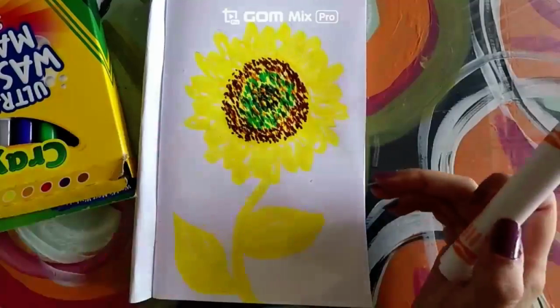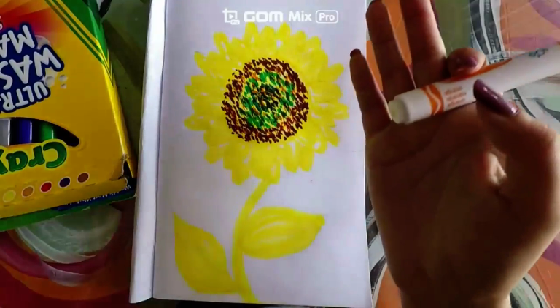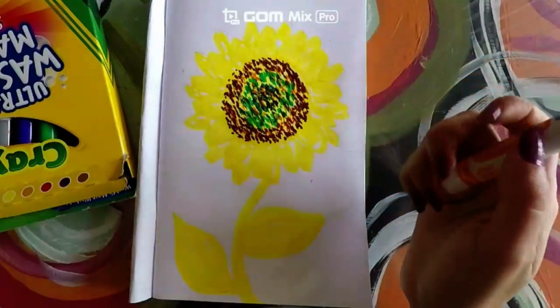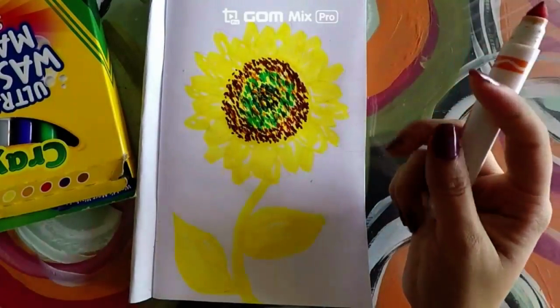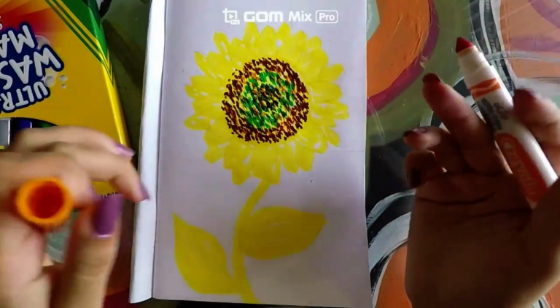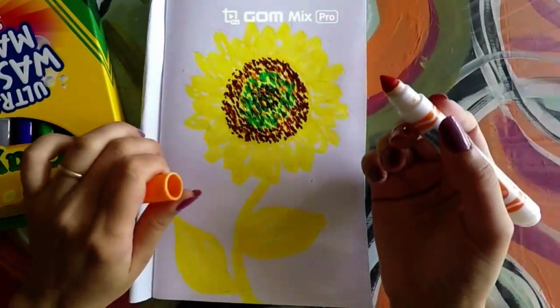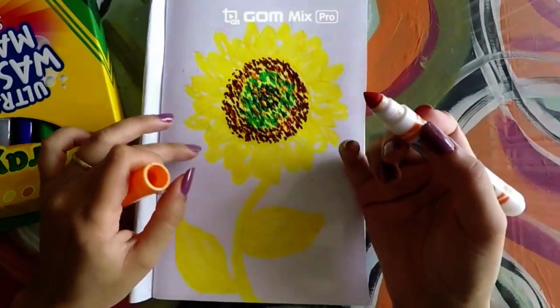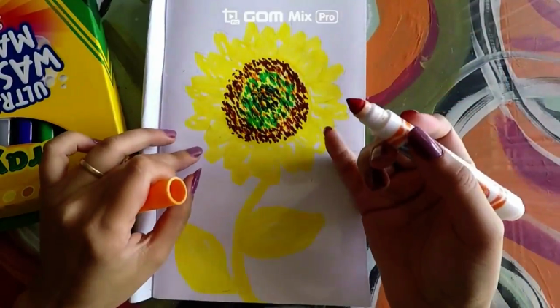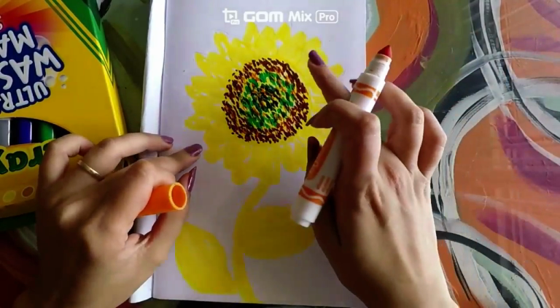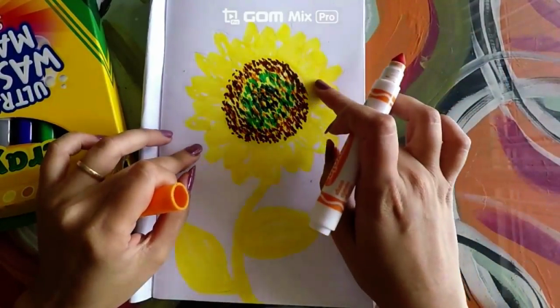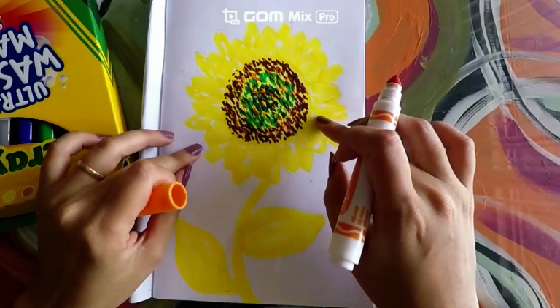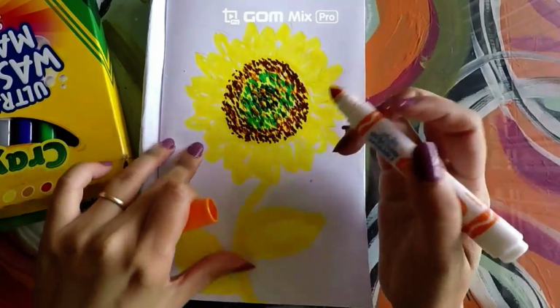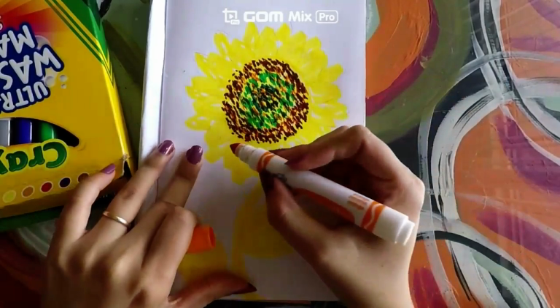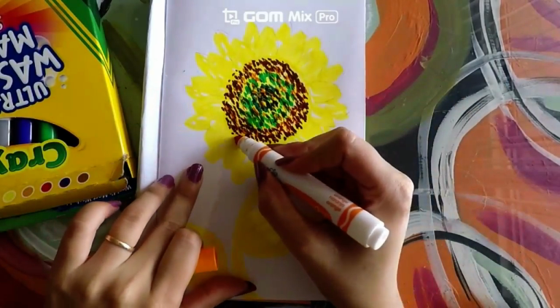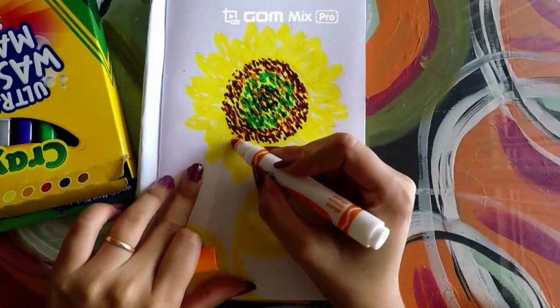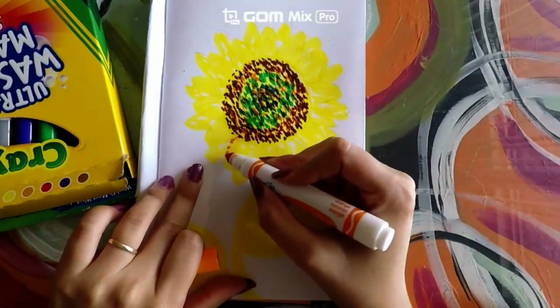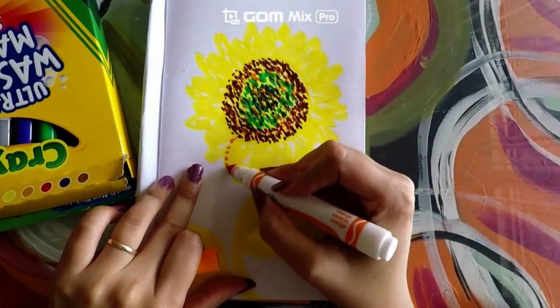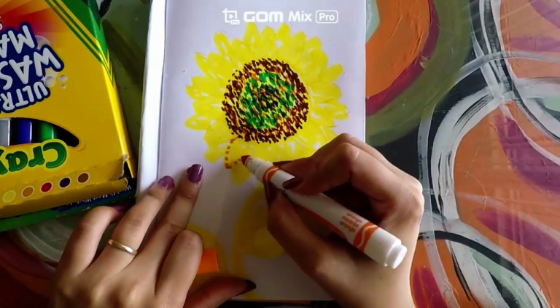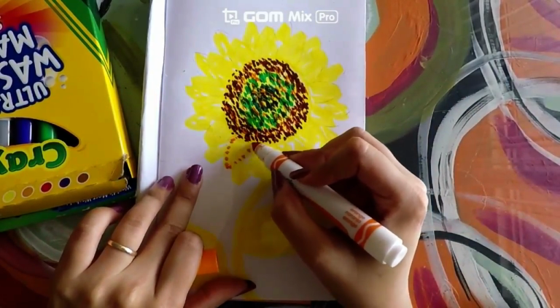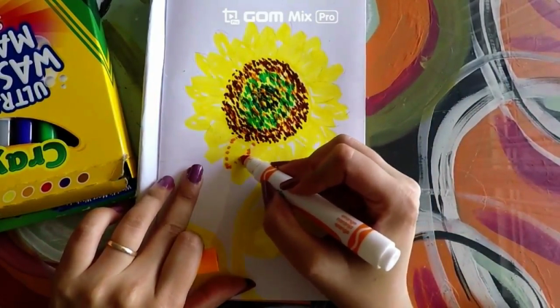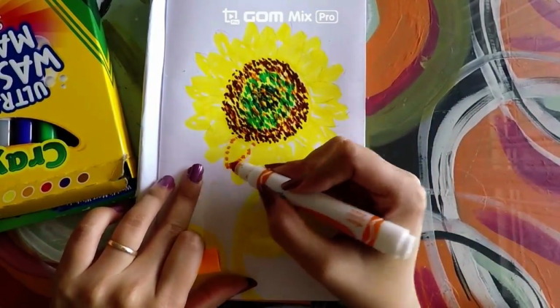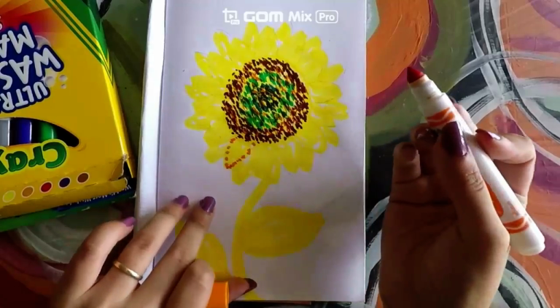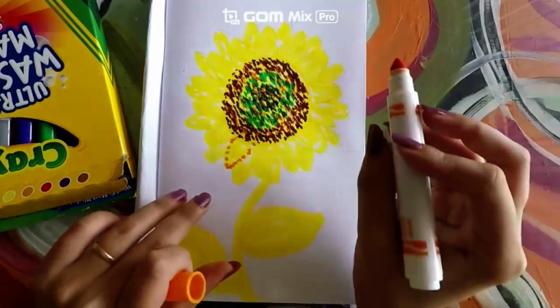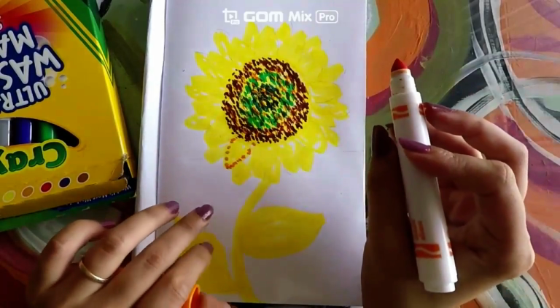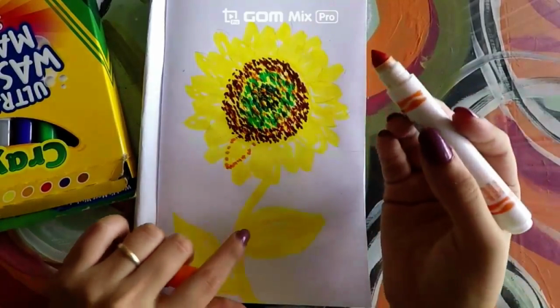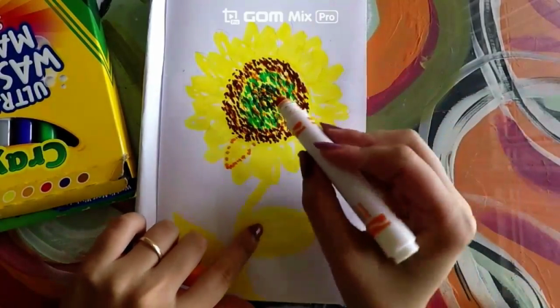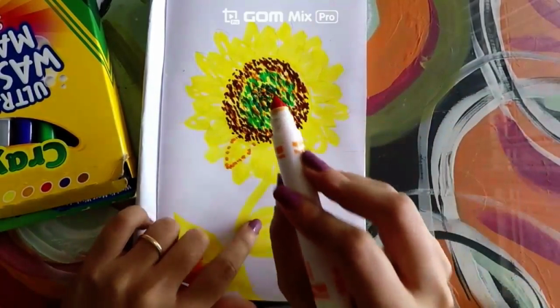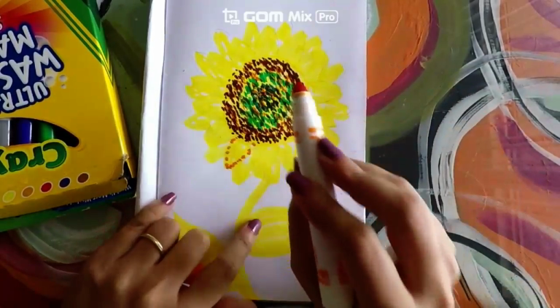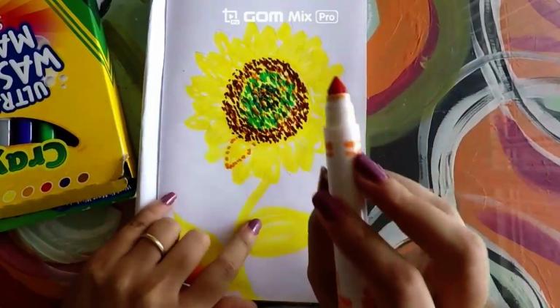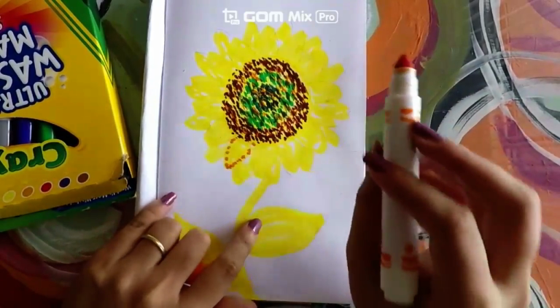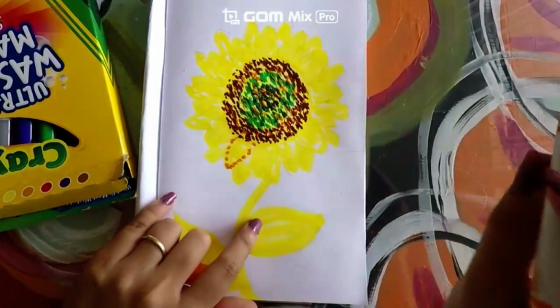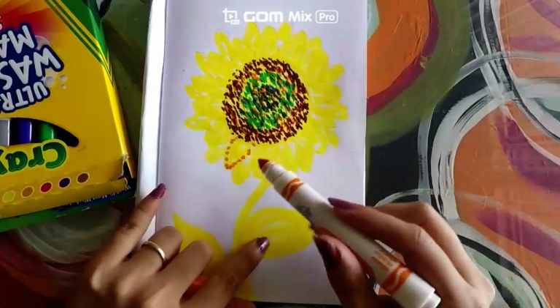We did it. Now I am going to take the same orange and I am going to outline each and every single one of the petals. Go ahead and do that, and make sure you're just tapping onto your paper.